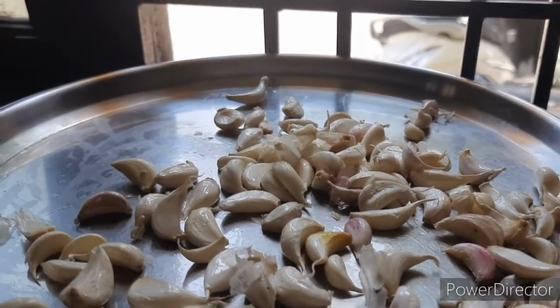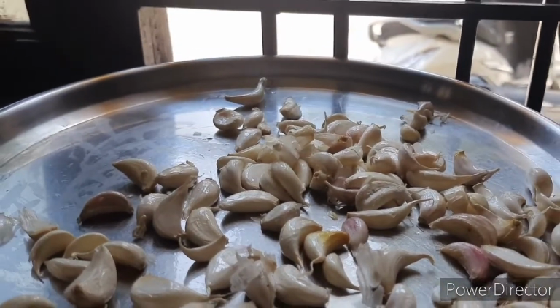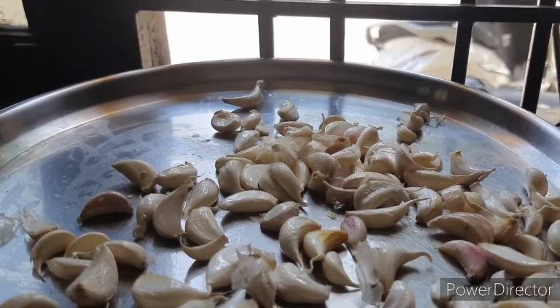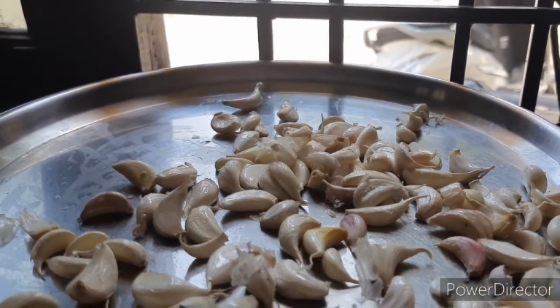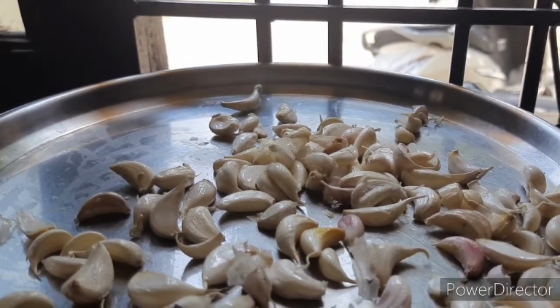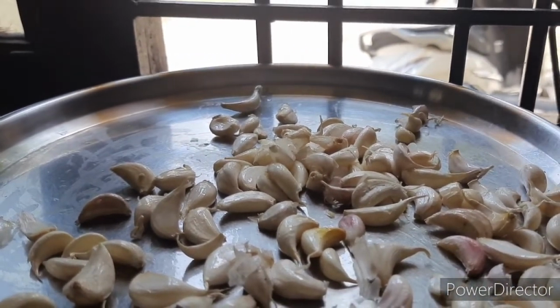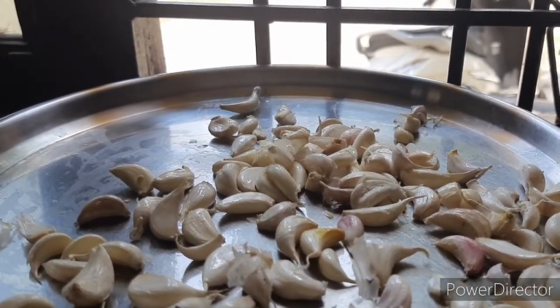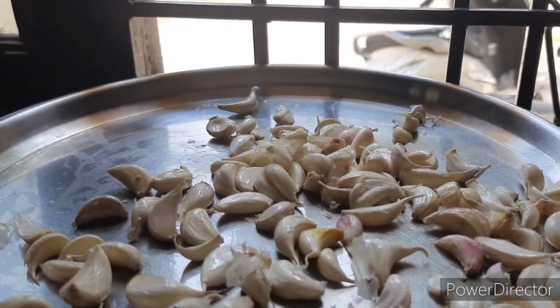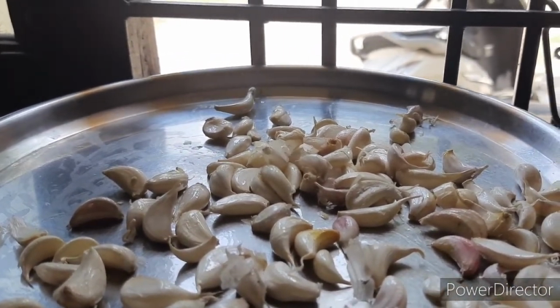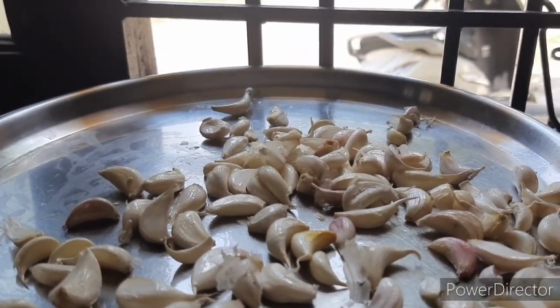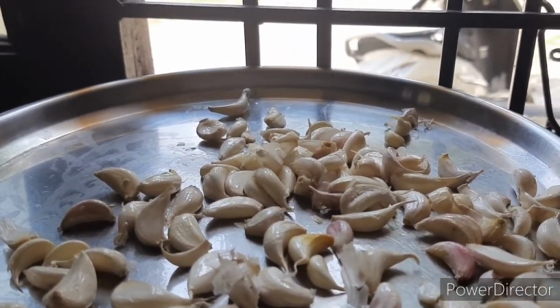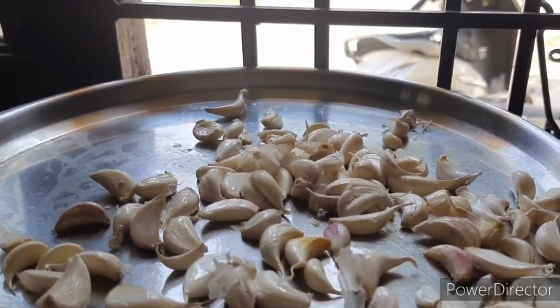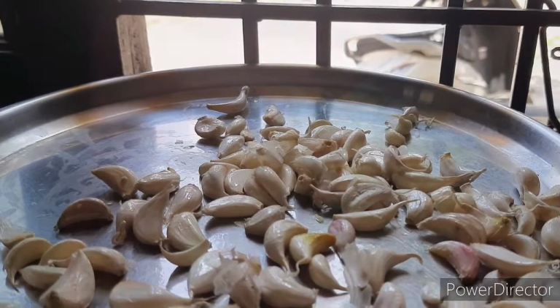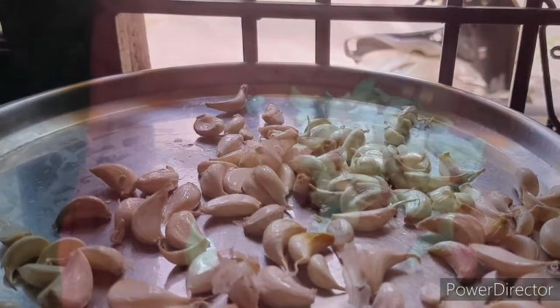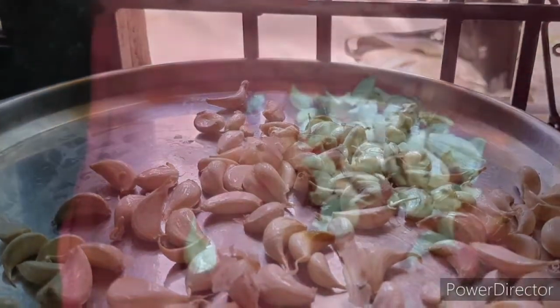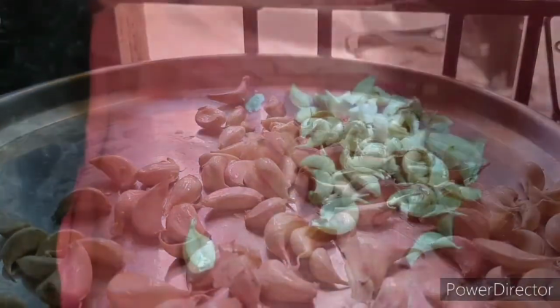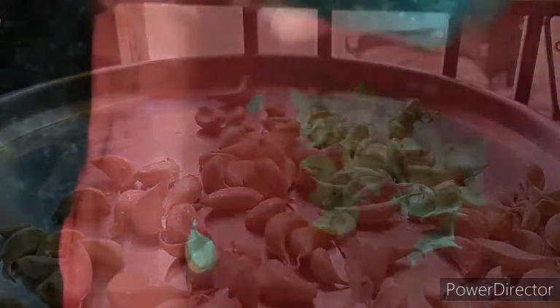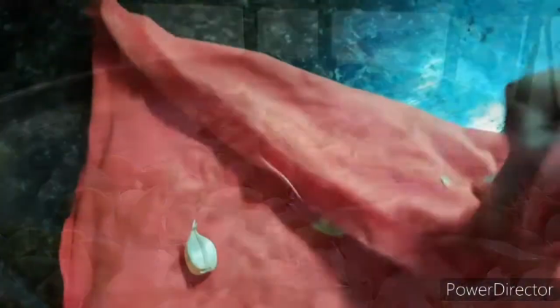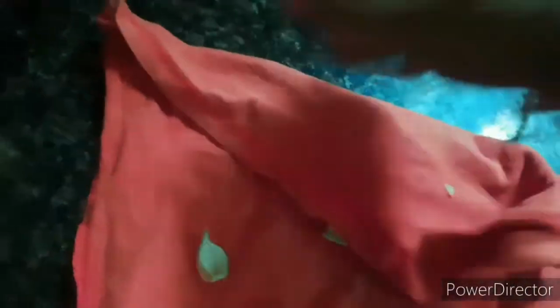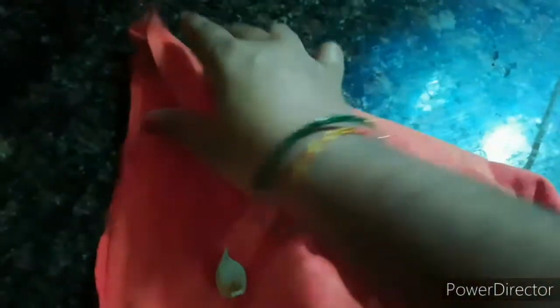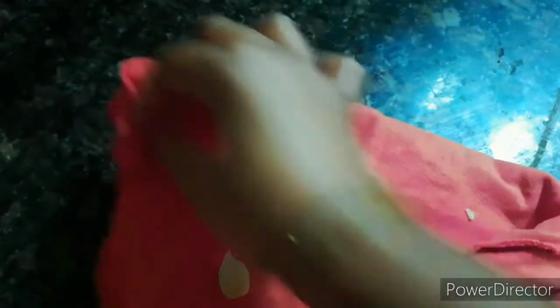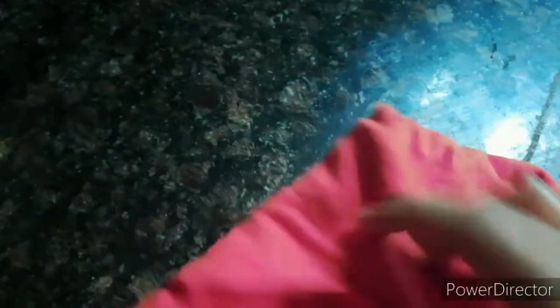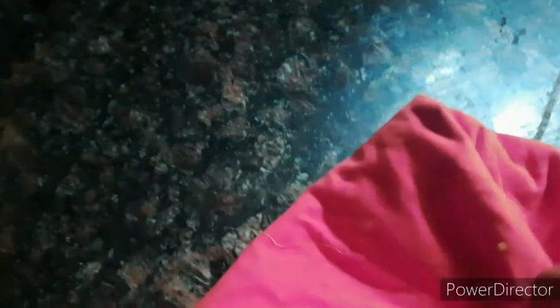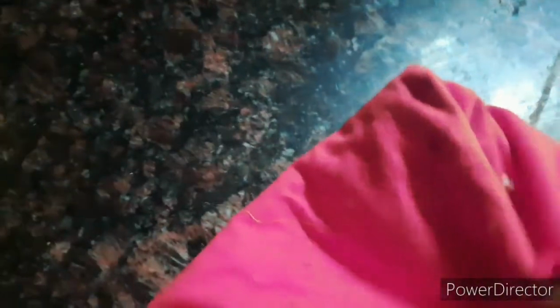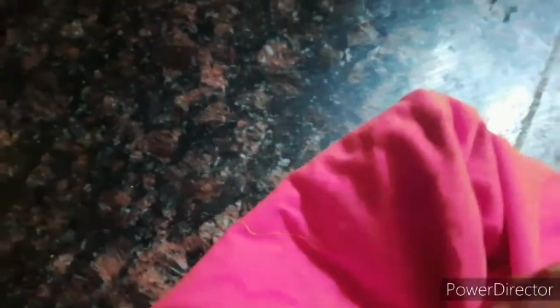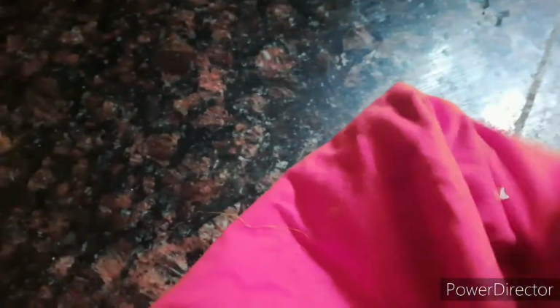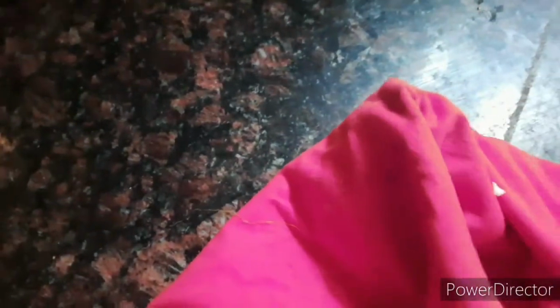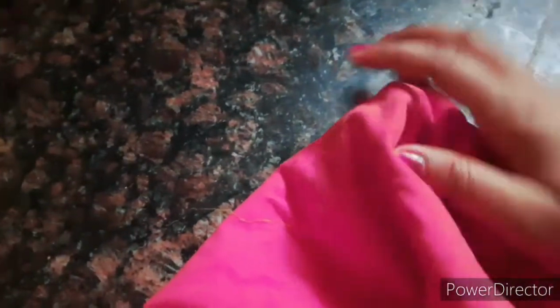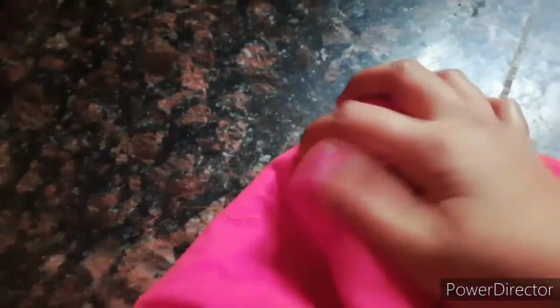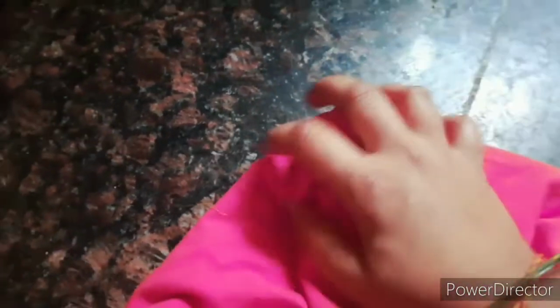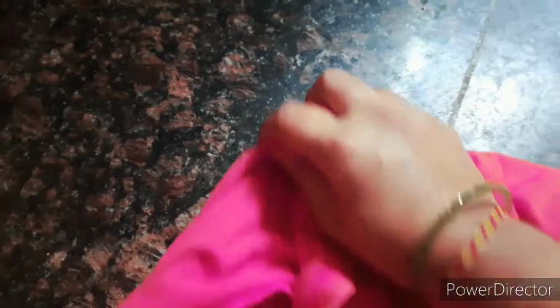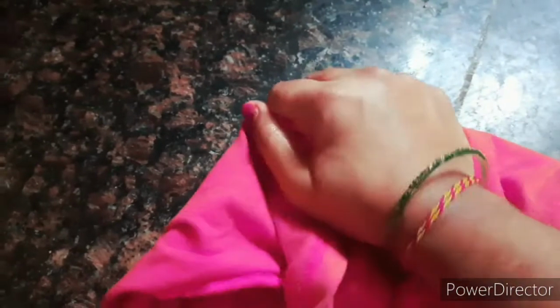After you put it on the cloth, fold it in a cloth. You will be able to press it easily.